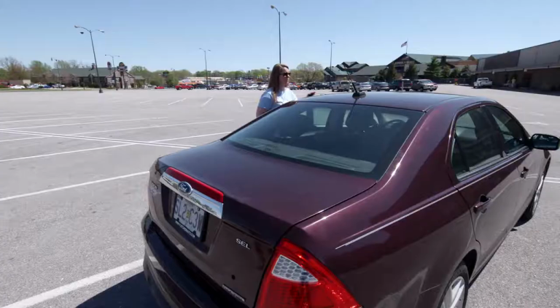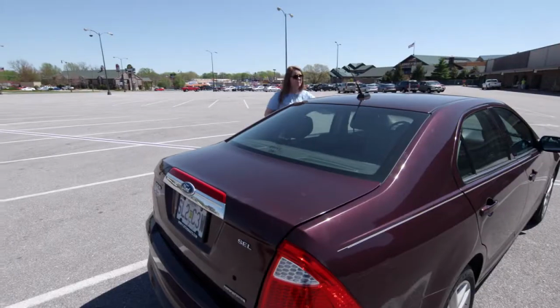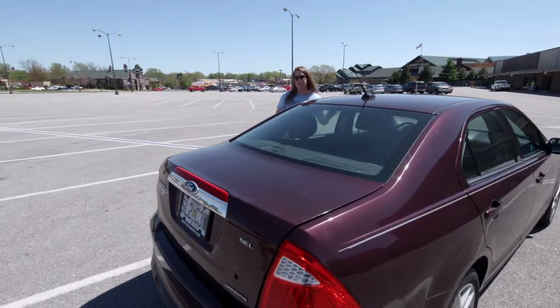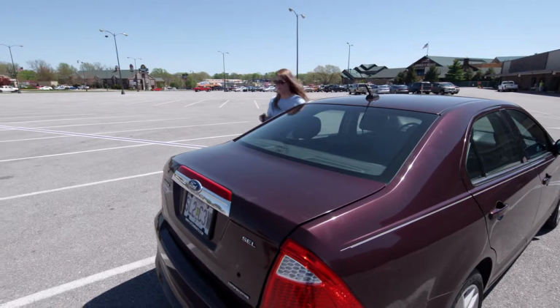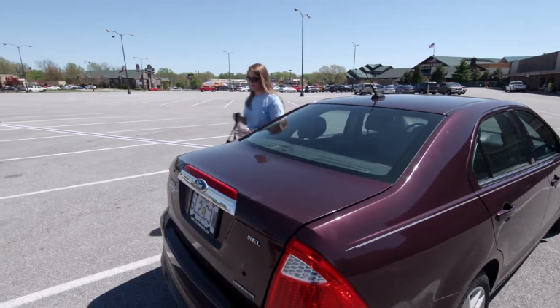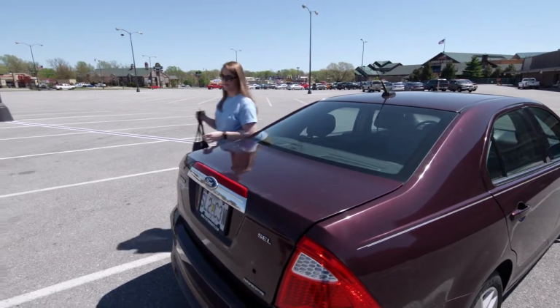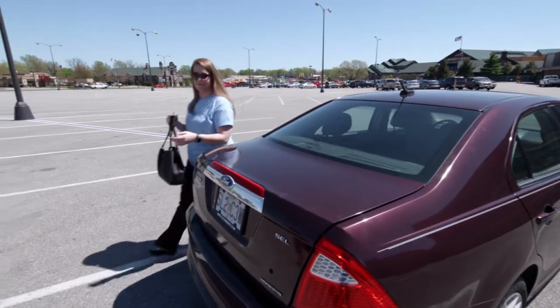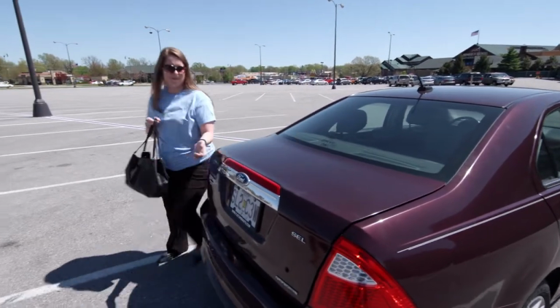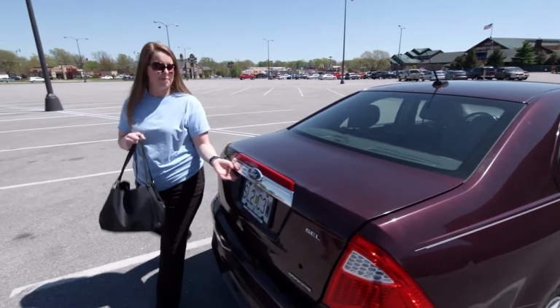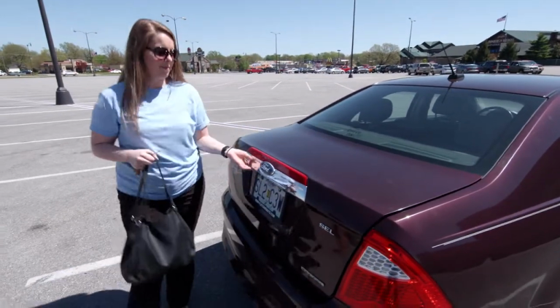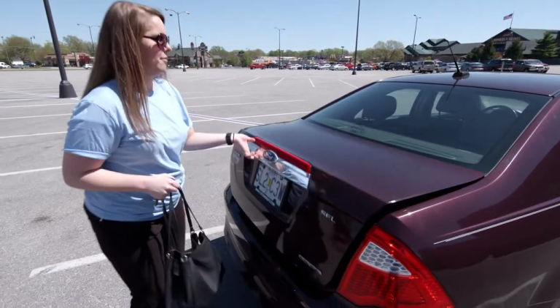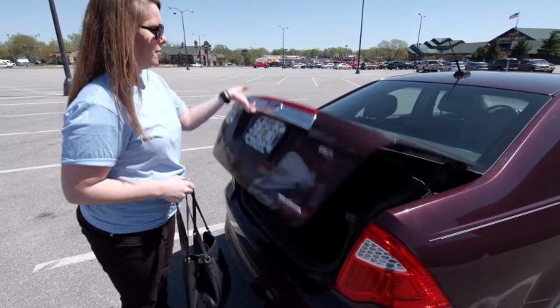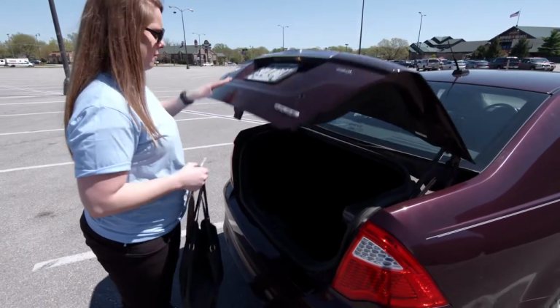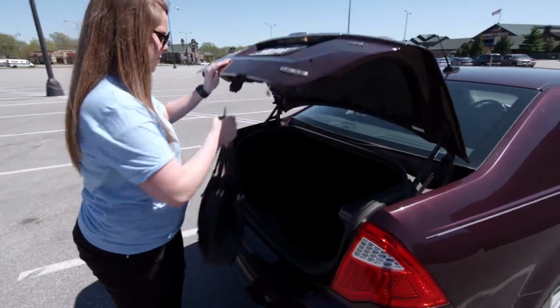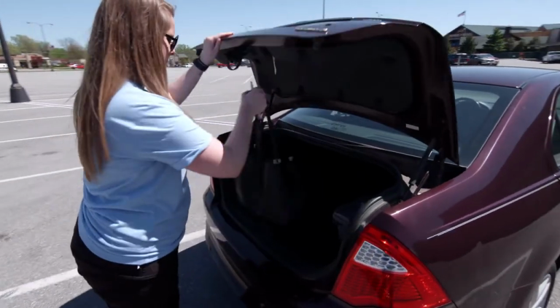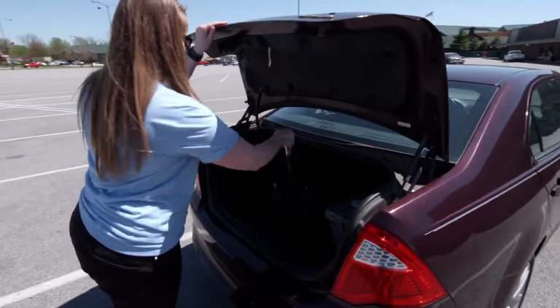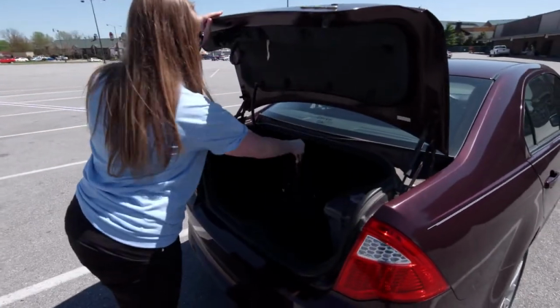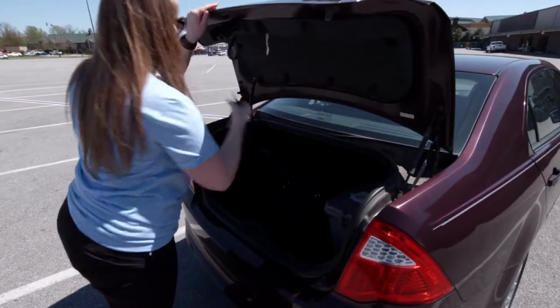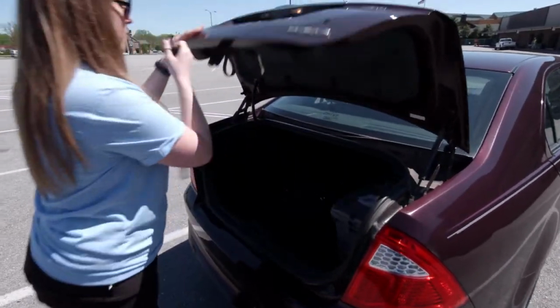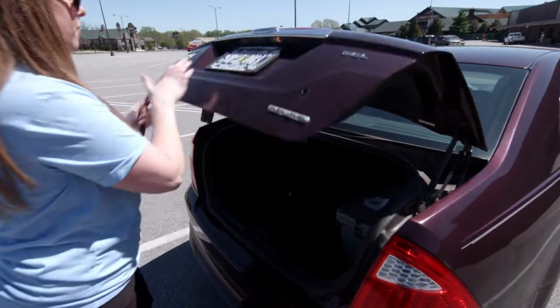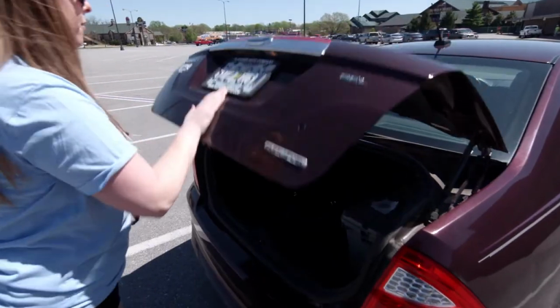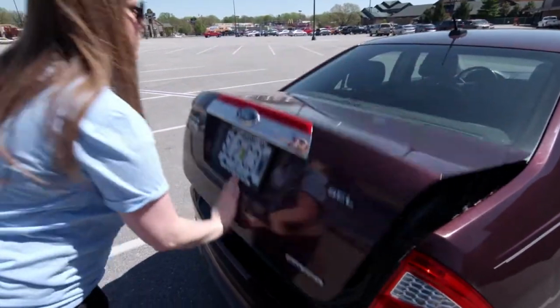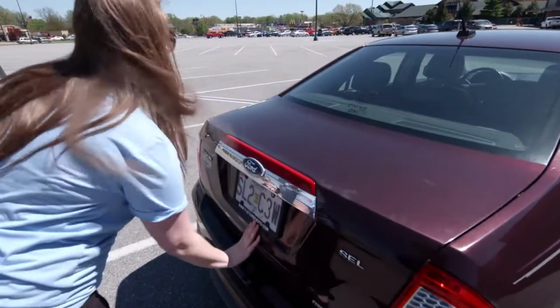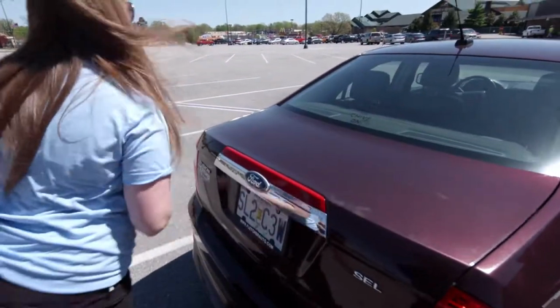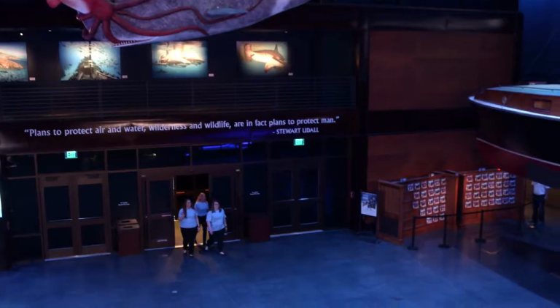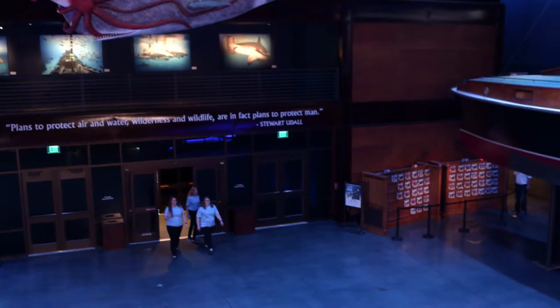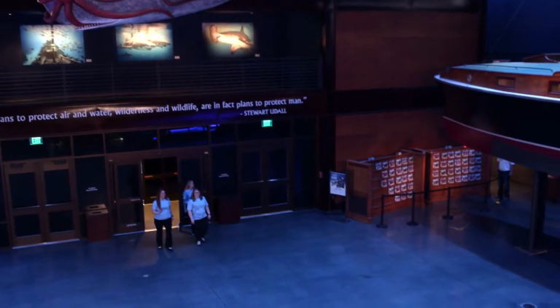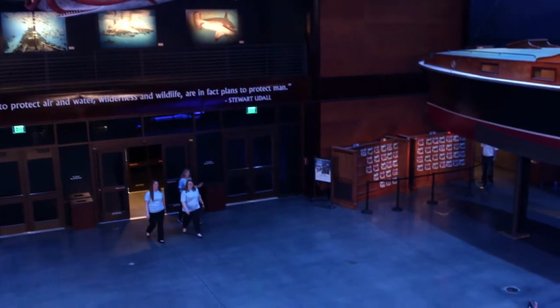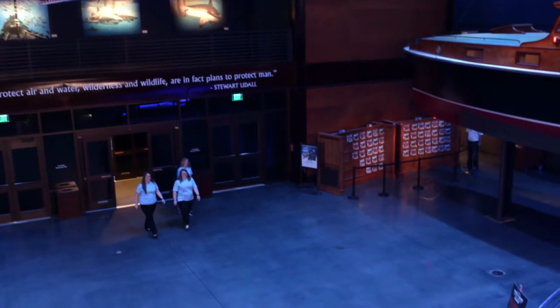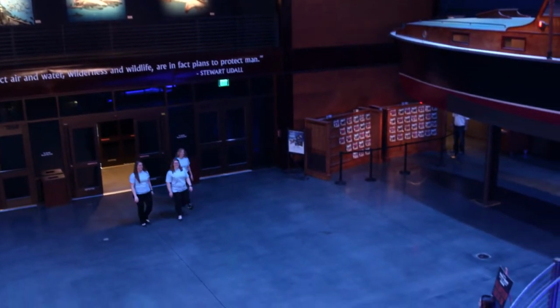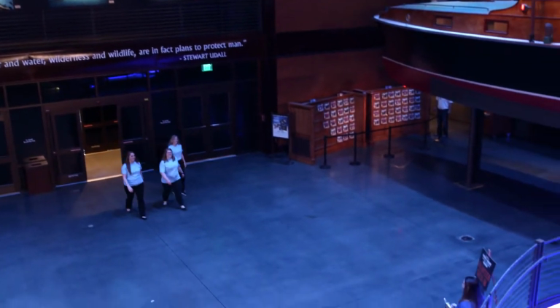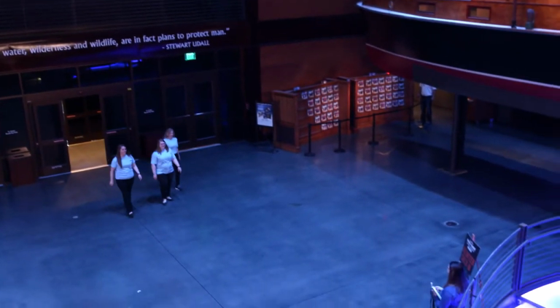You'll need to park behind the purple line painted into the parking lot. Before coming inside, please make sure that all of your belongings are locked in your trunk or stowed away out of sight. When you've finished parking, head inside to the main lobby of the aquarium.